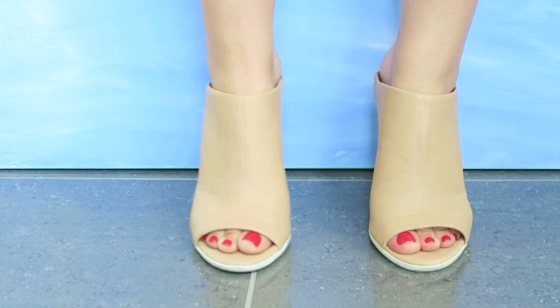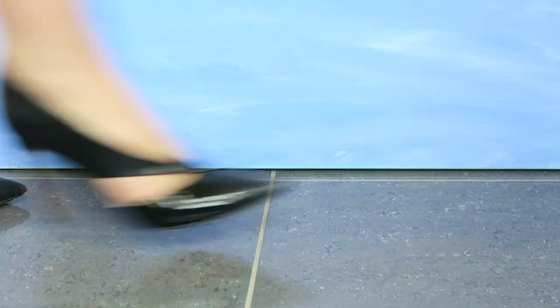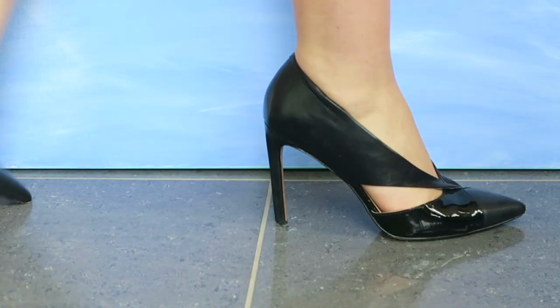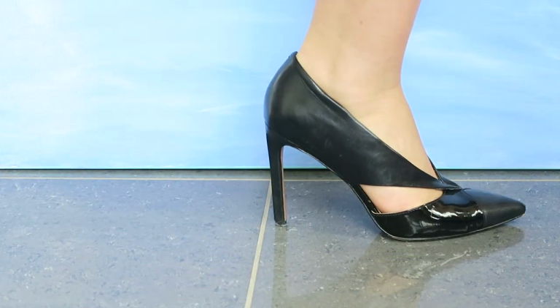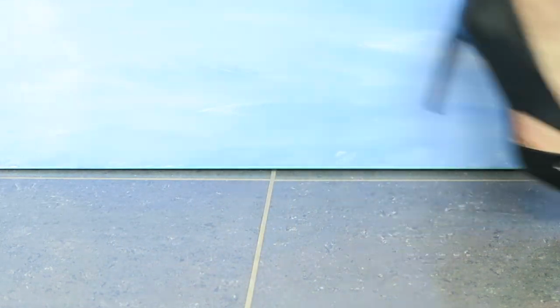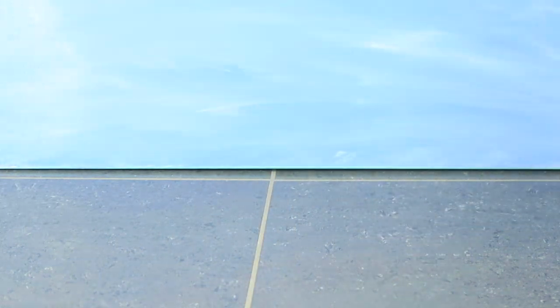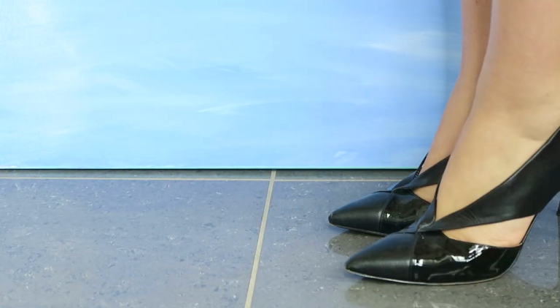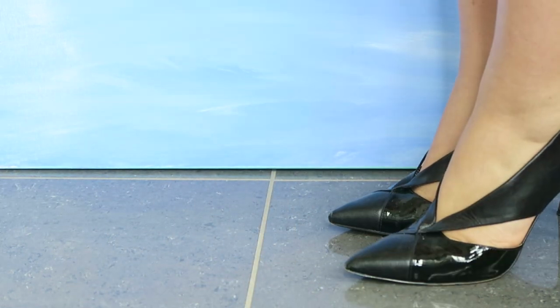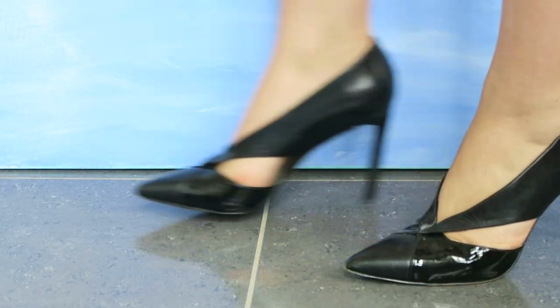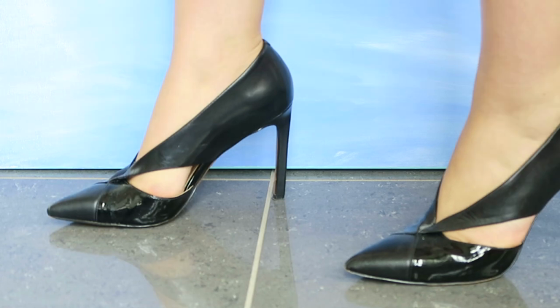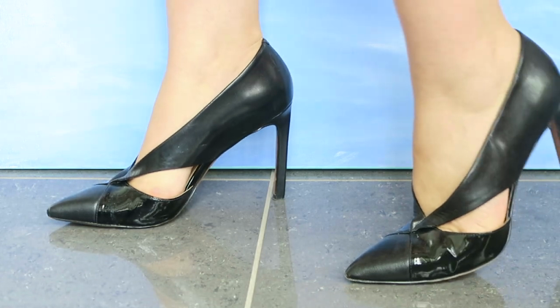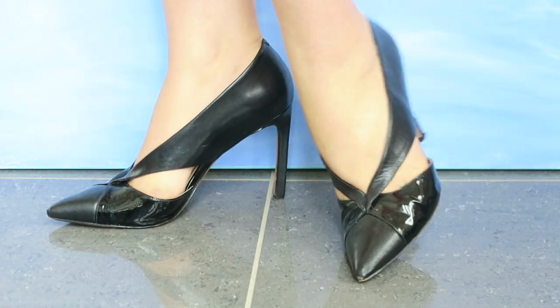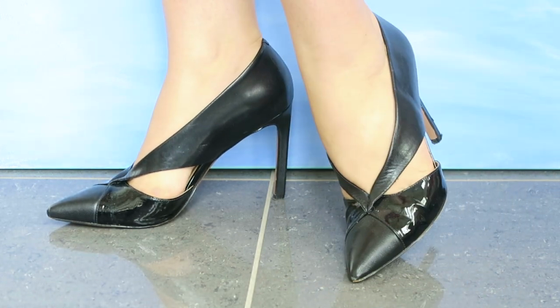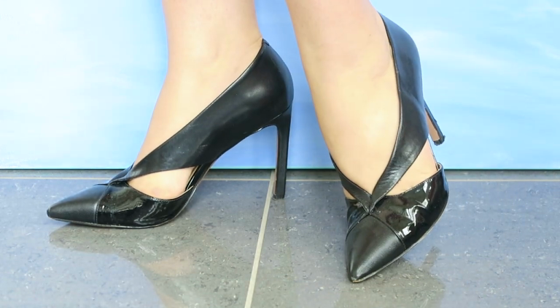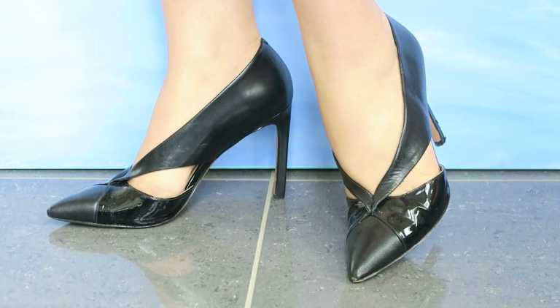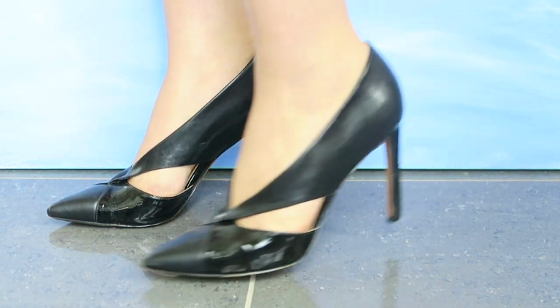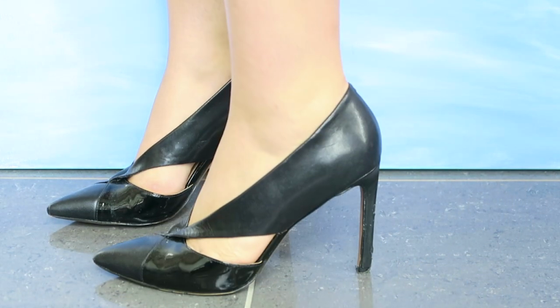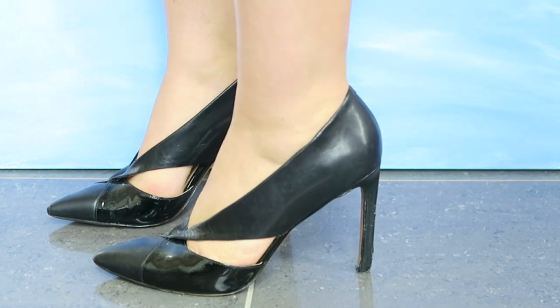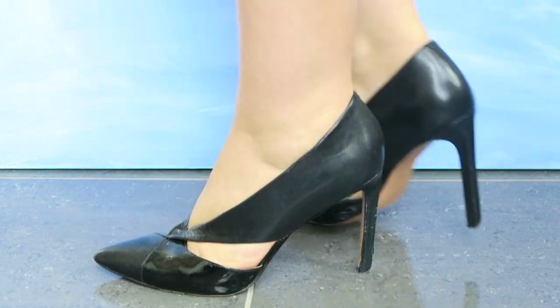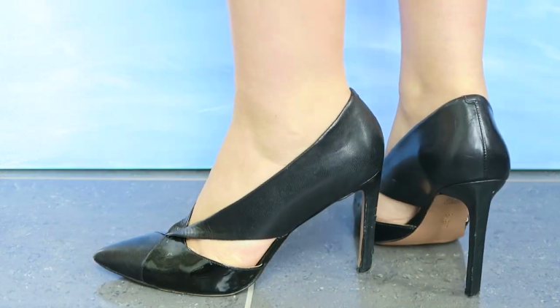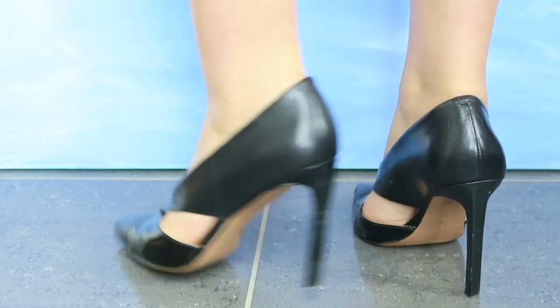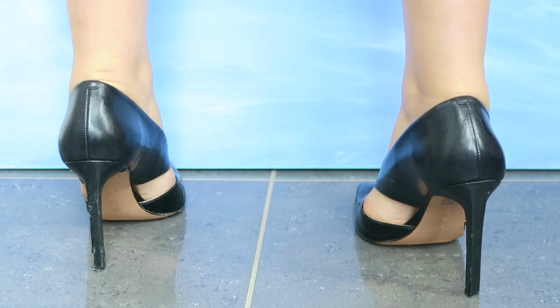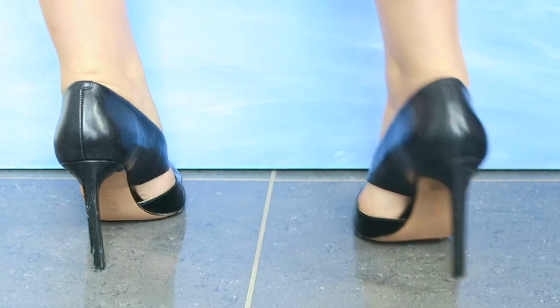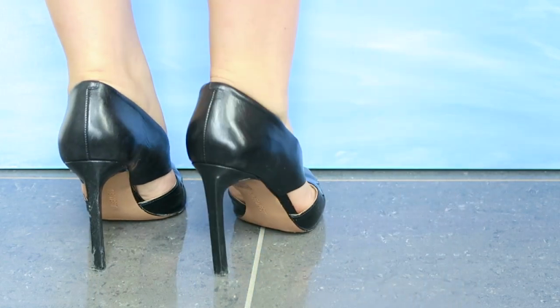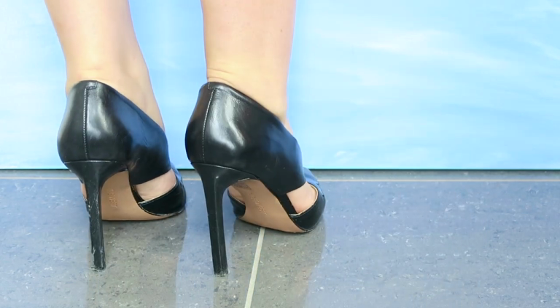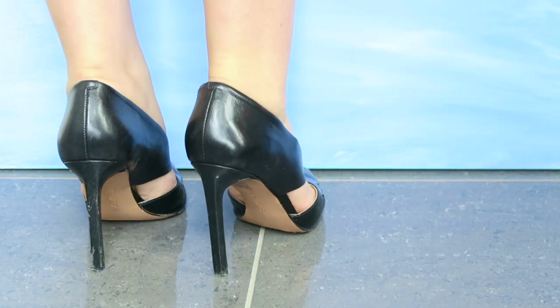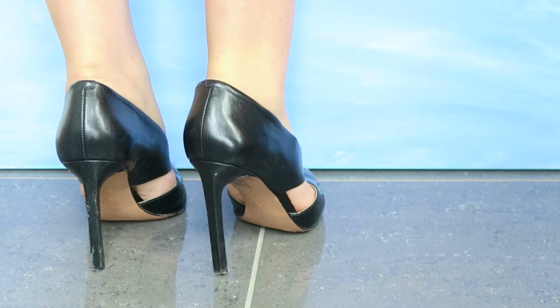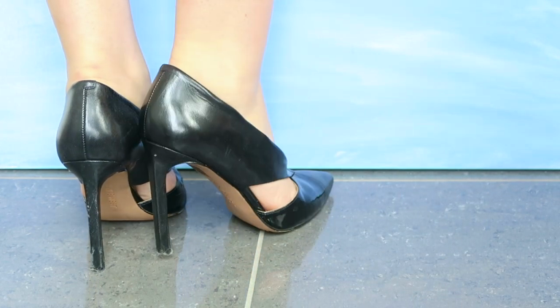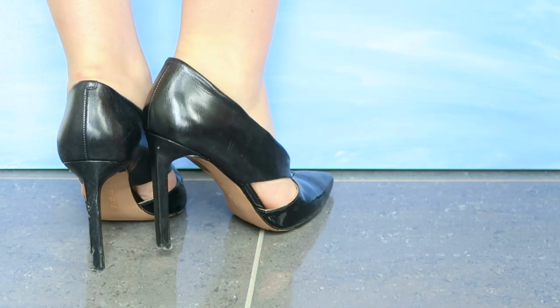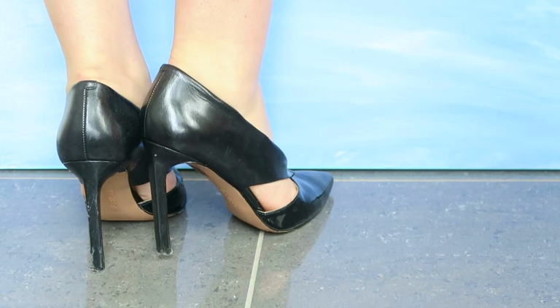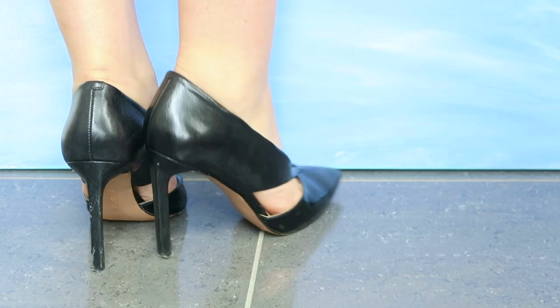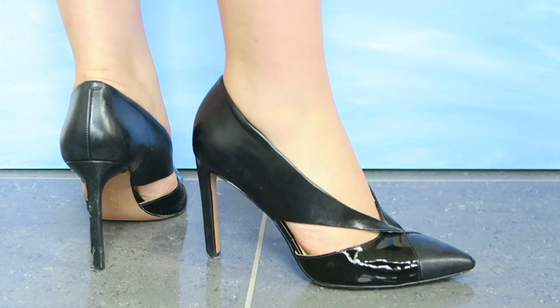These were a nice find from Aldo. I think they're really unusual looking — very femme fatale — but they're ultimately just a really simple high heel, really comfortable. A little bit damaged now, but I don't mind too much because they were really affordable to begin with.